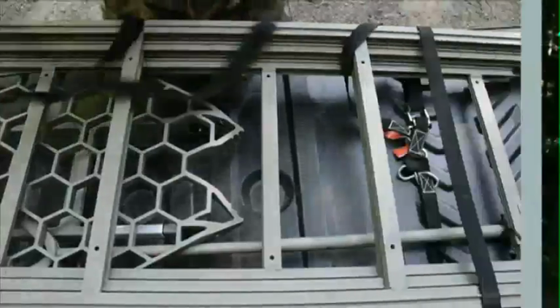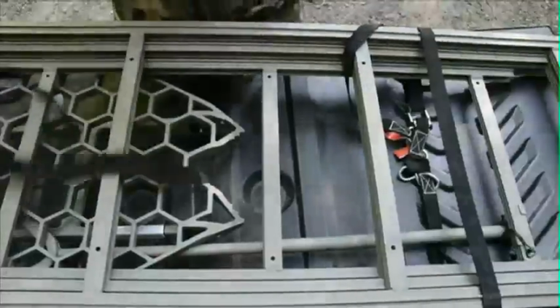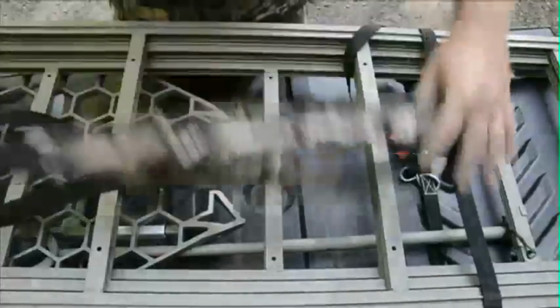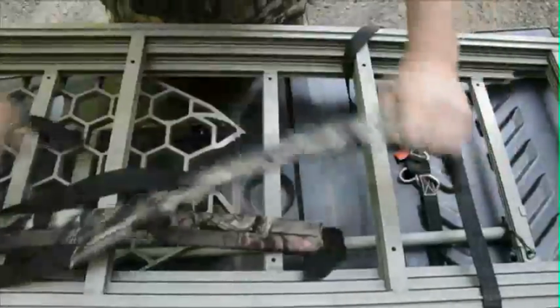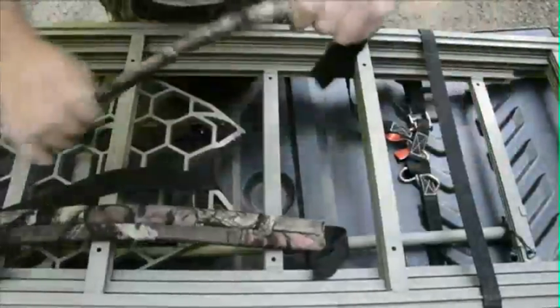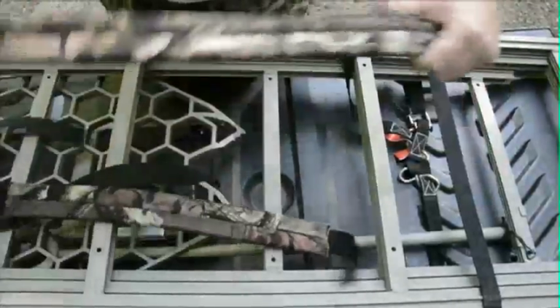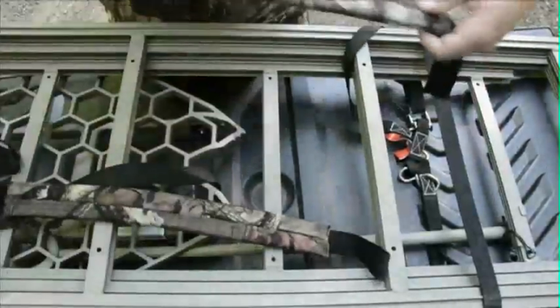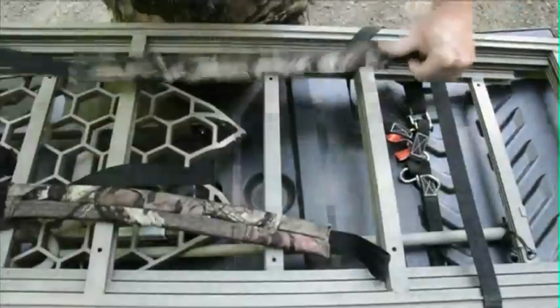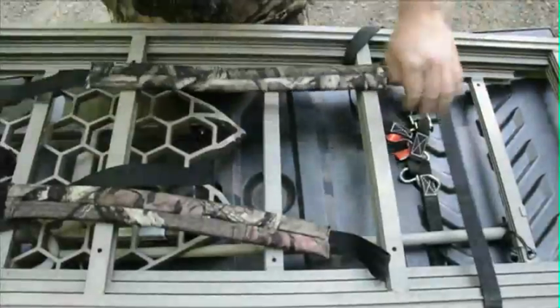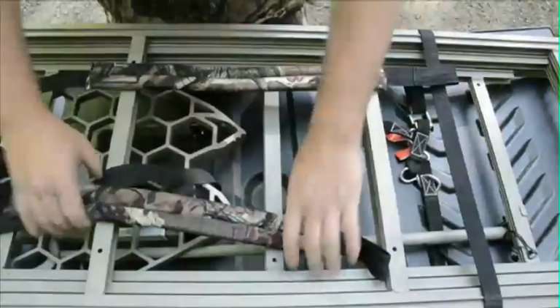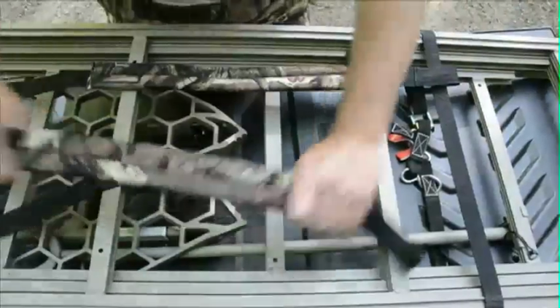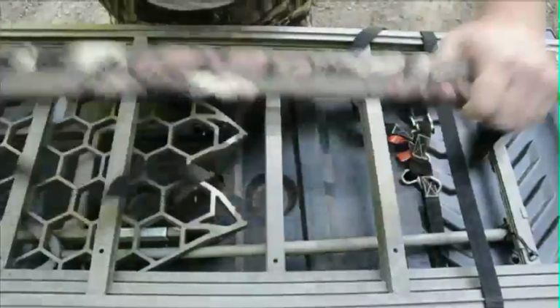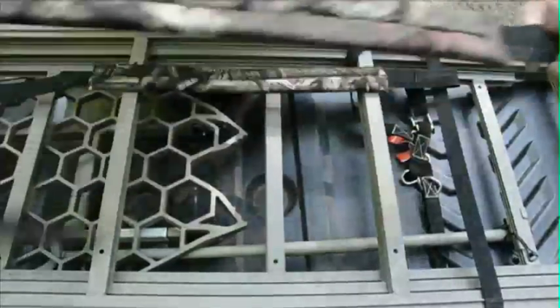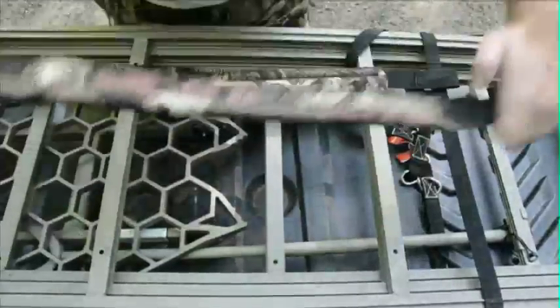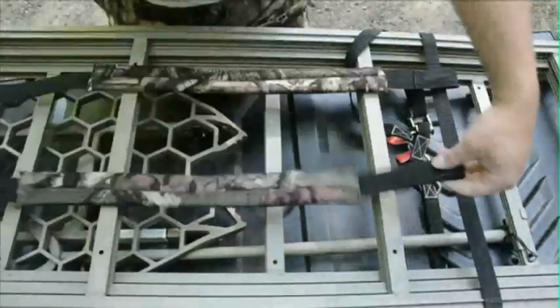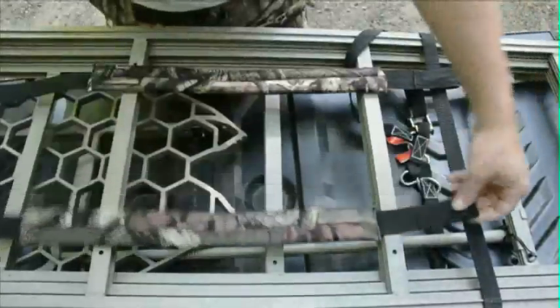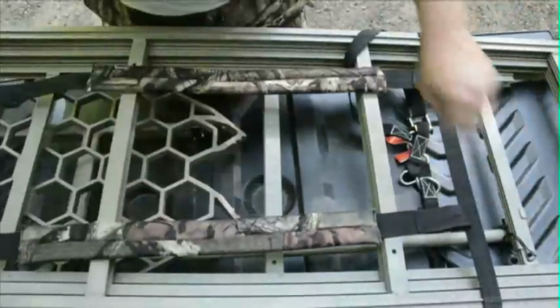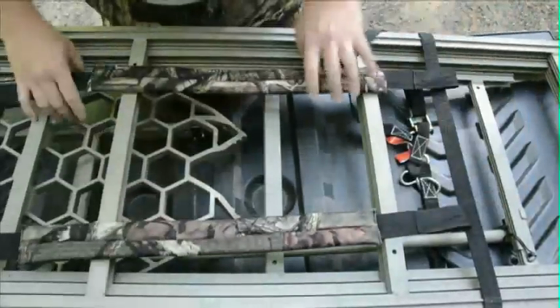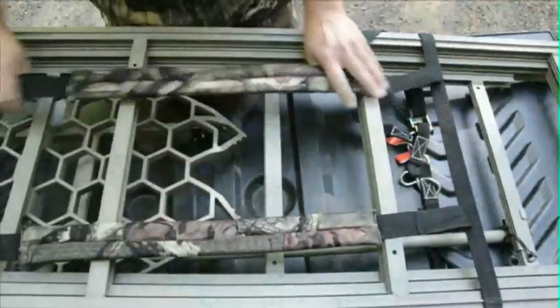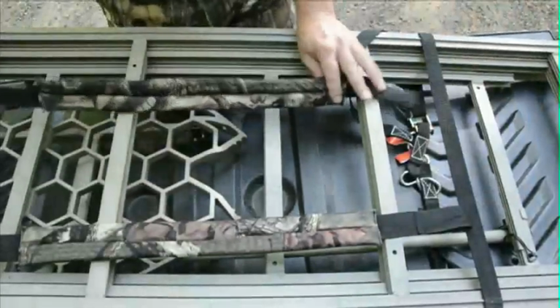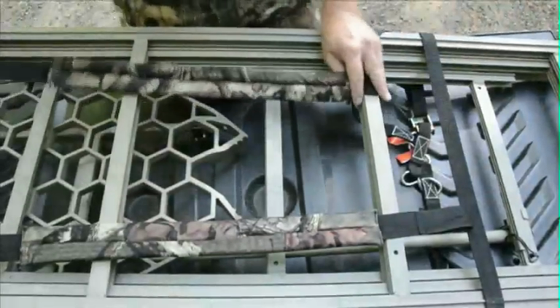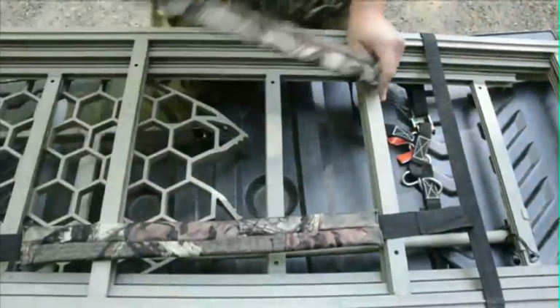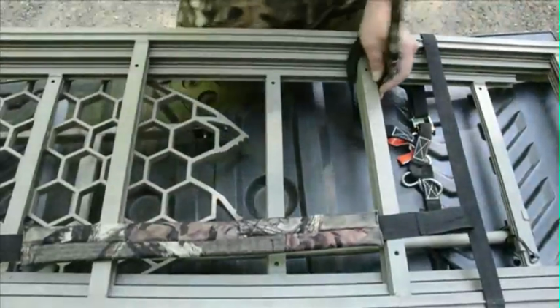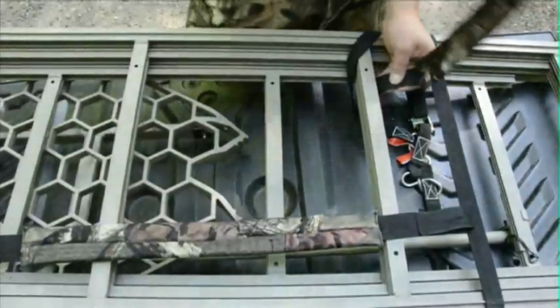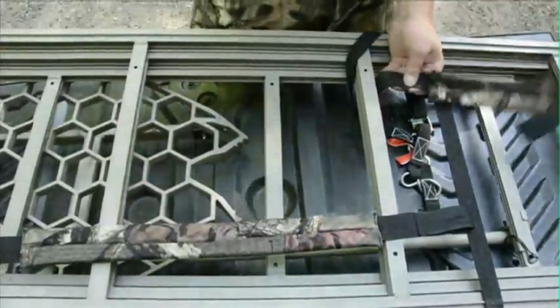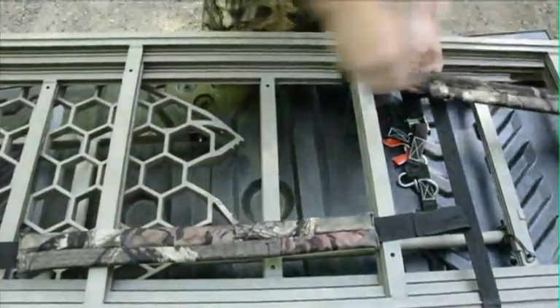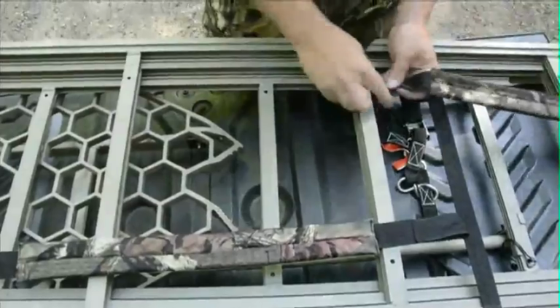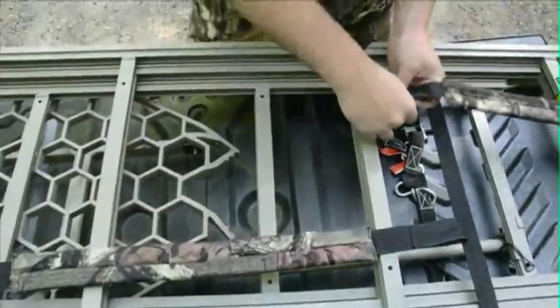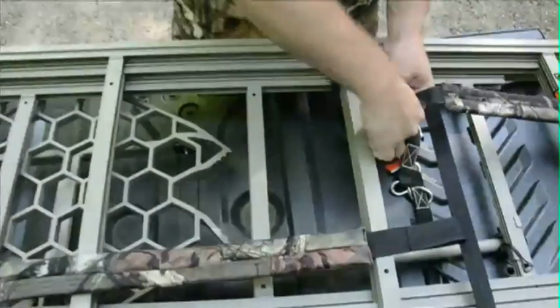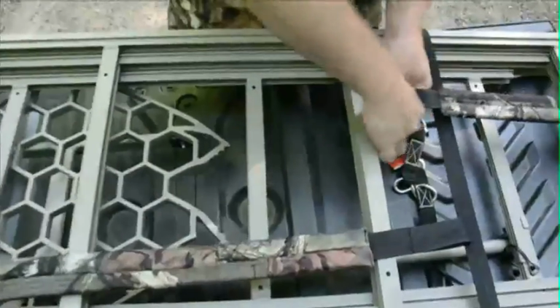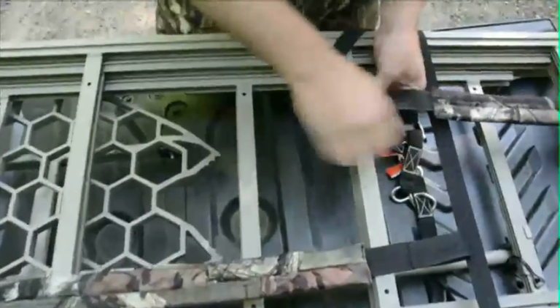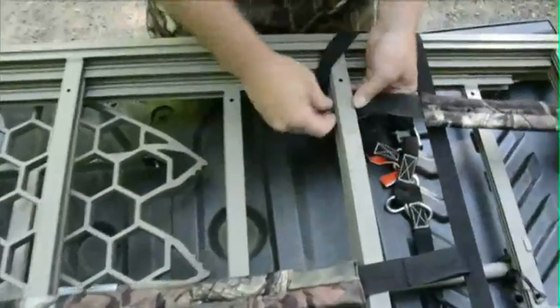The only thing you need to do prior to backpacking the speed ladder is put the backpacking straps on. The straps work best if you place them on as seen here.